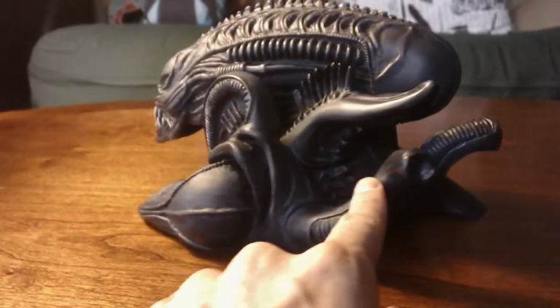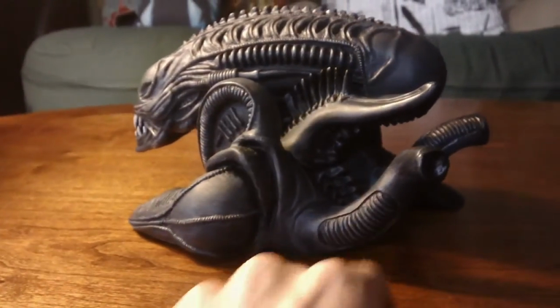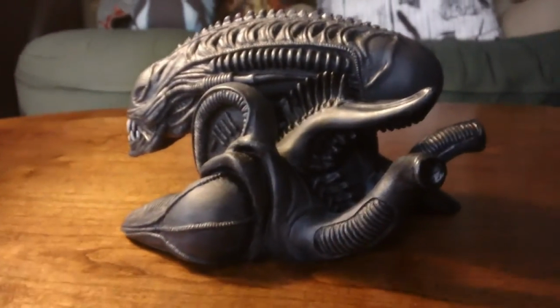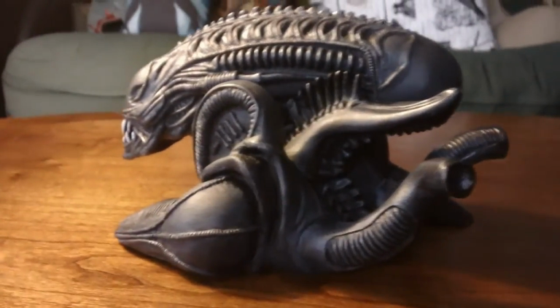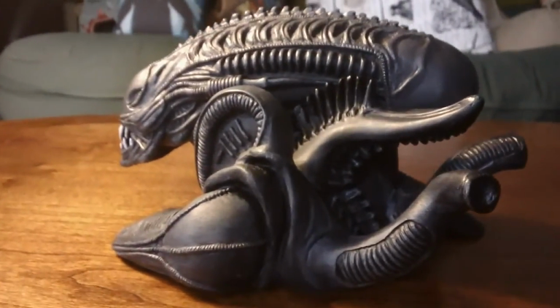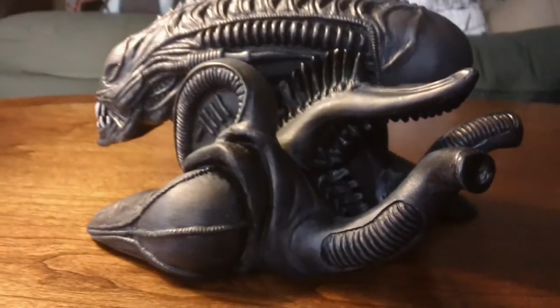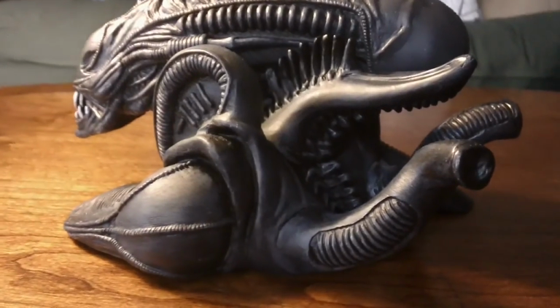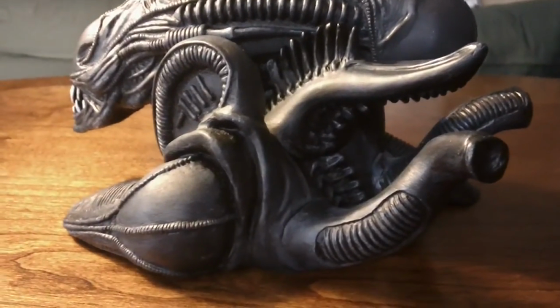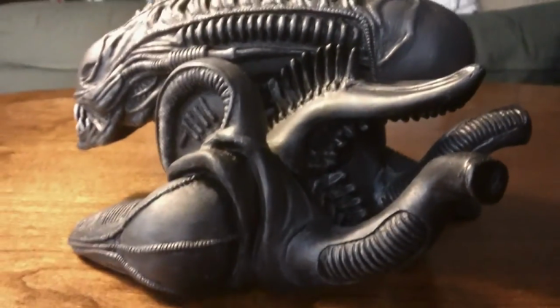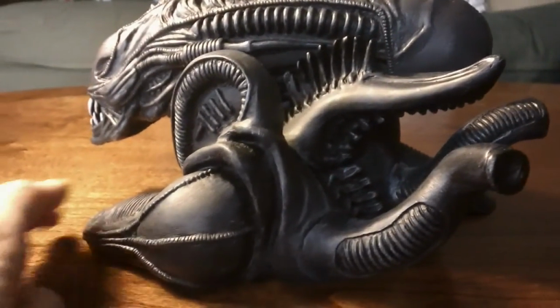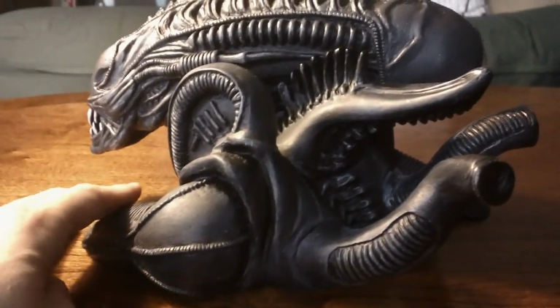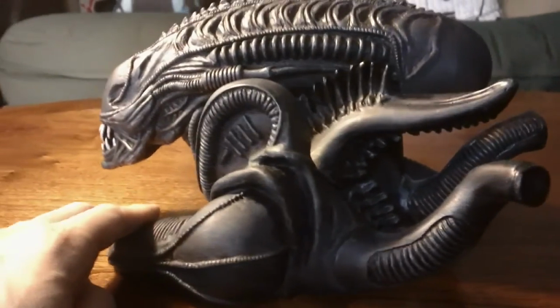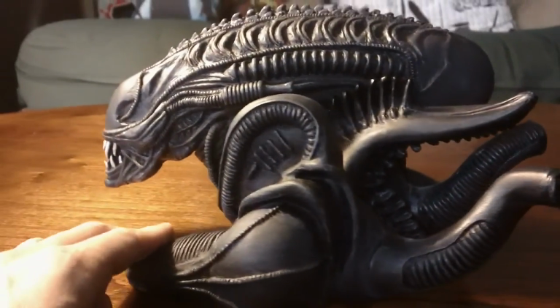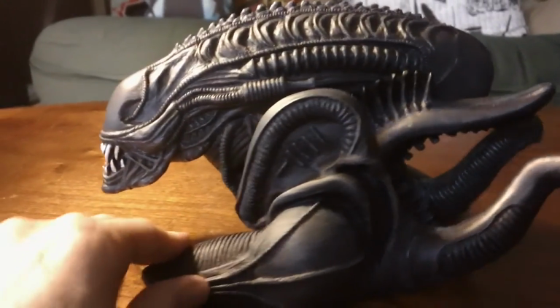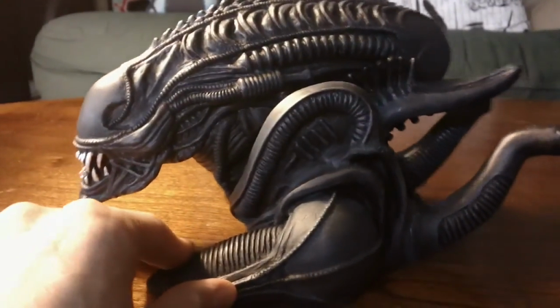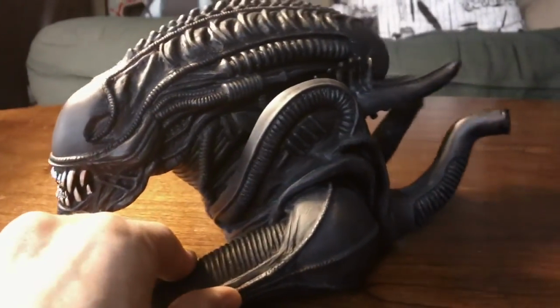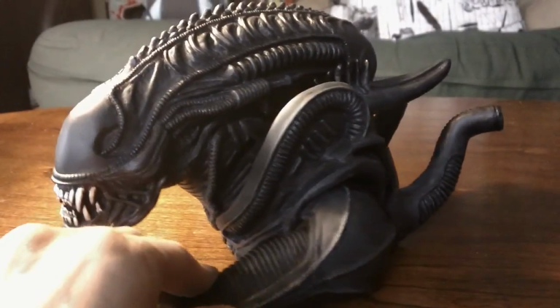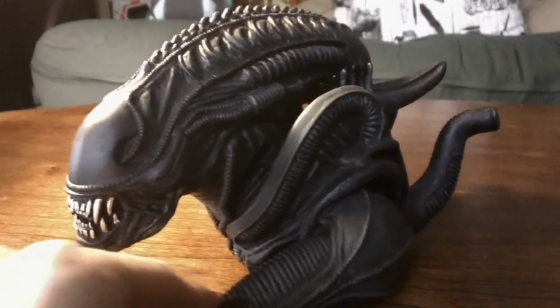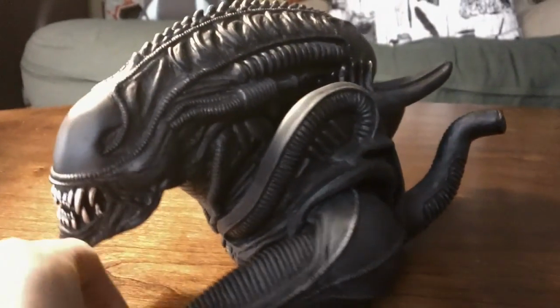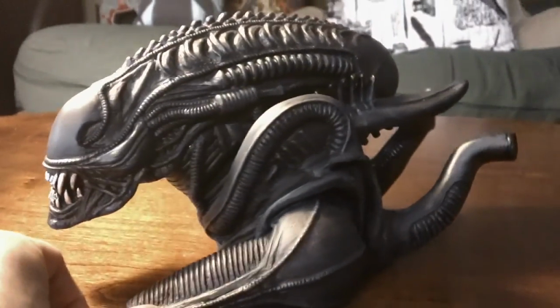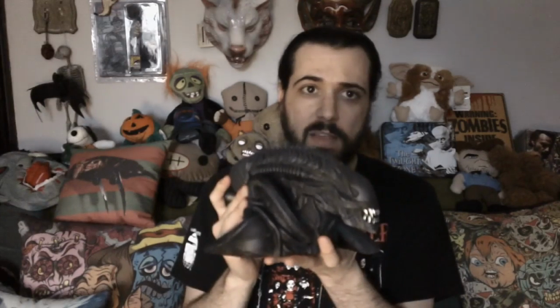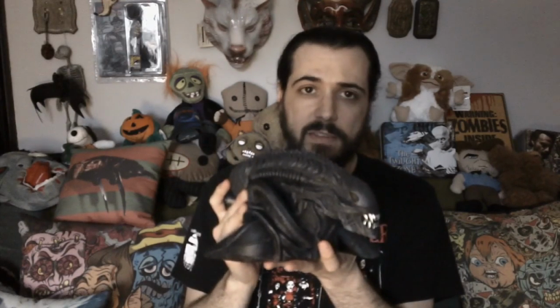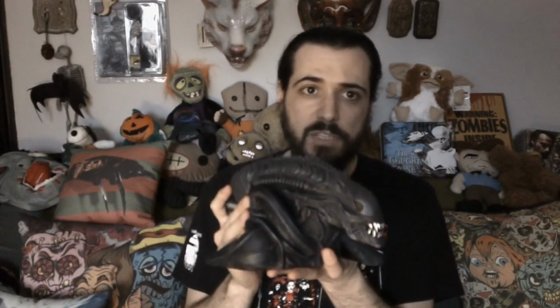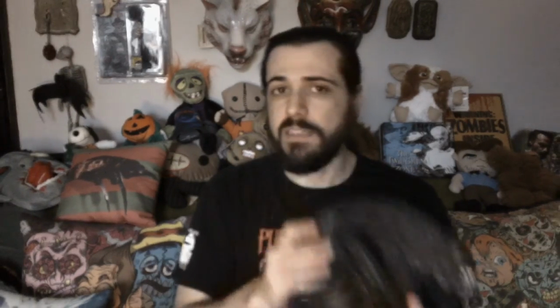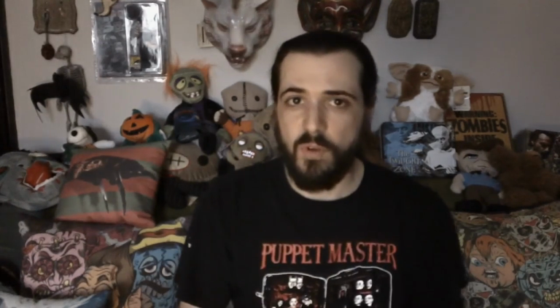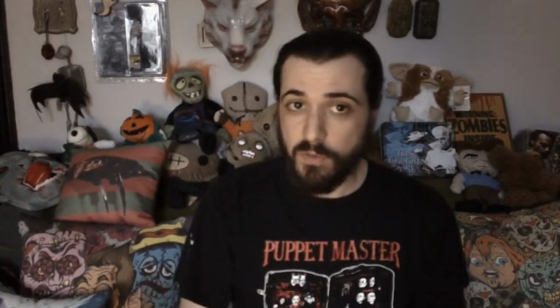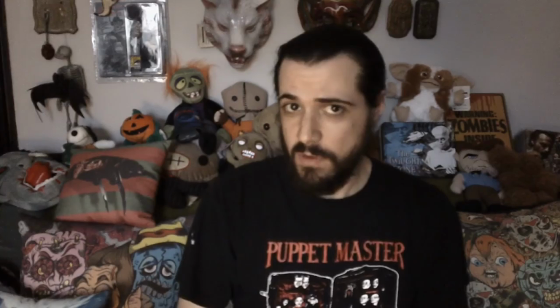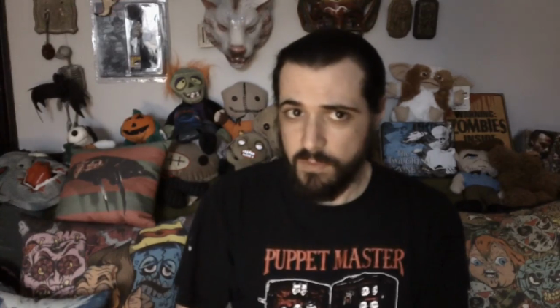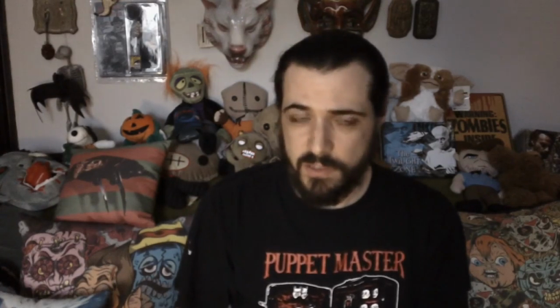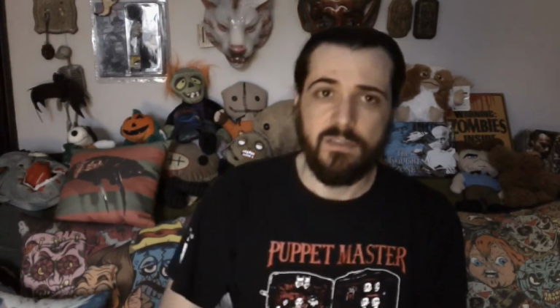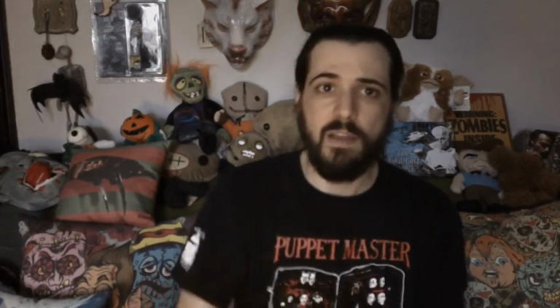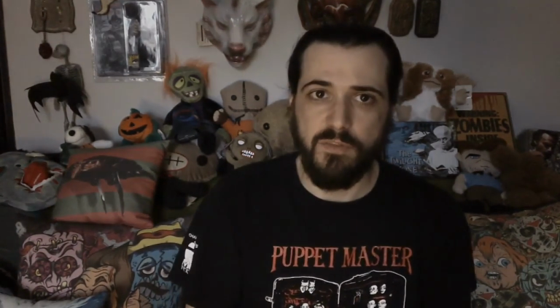The Alien Warrior Vinyl Bus Bank can be had for a mere $22.99 and found on Diamond Select Toys' website — again, link below for that. Come check me next time for another review from Diamond Select Toys. Have a good one, everybody.